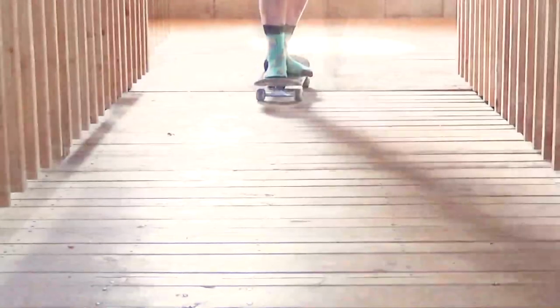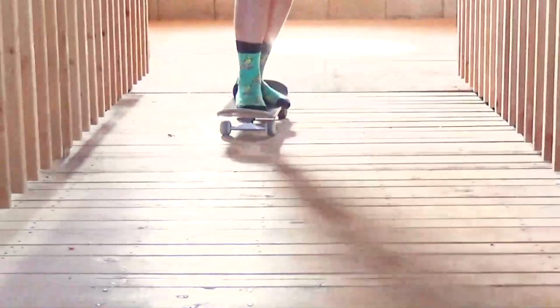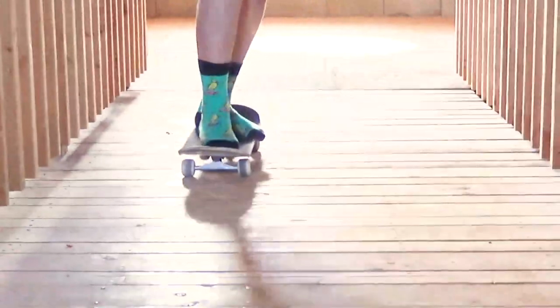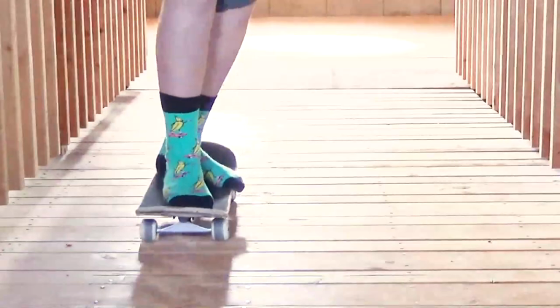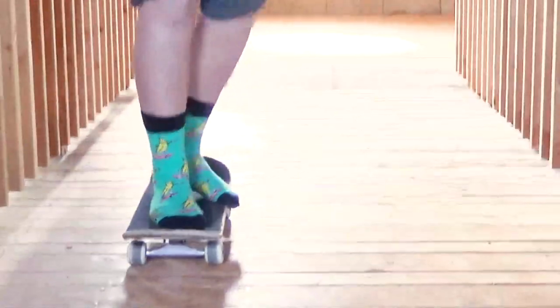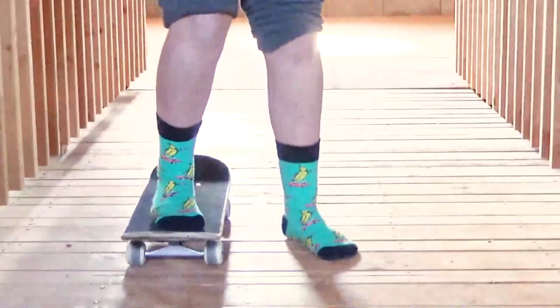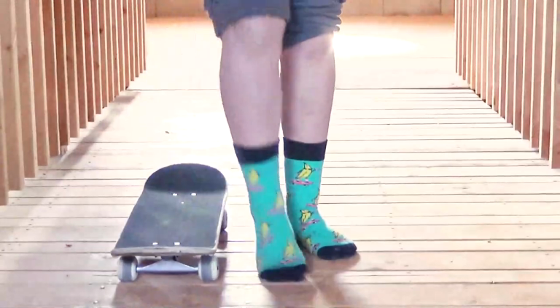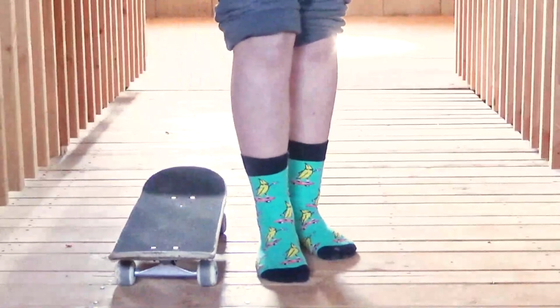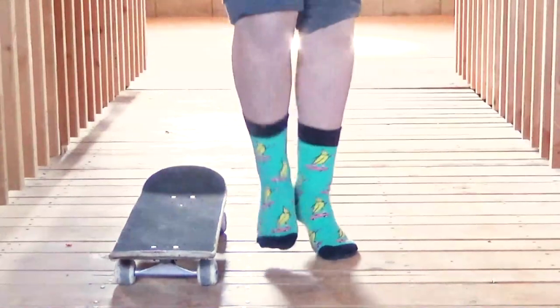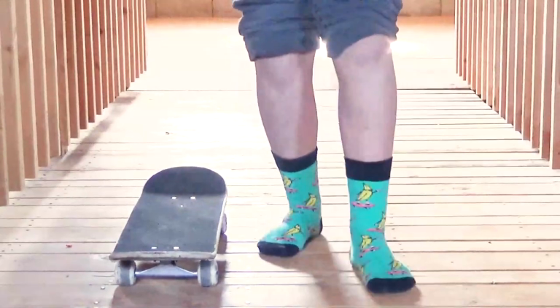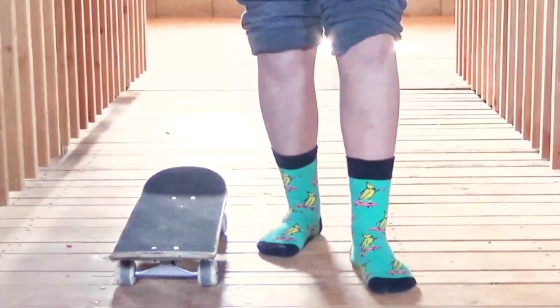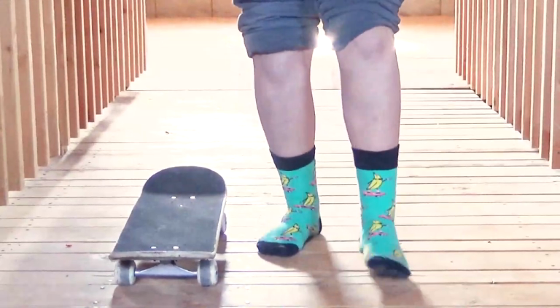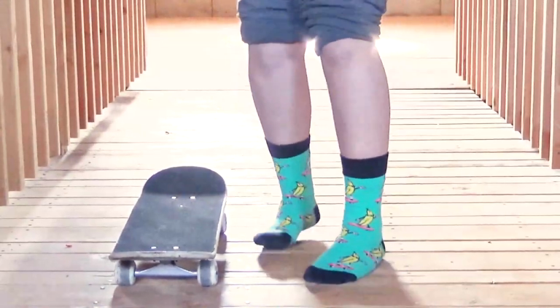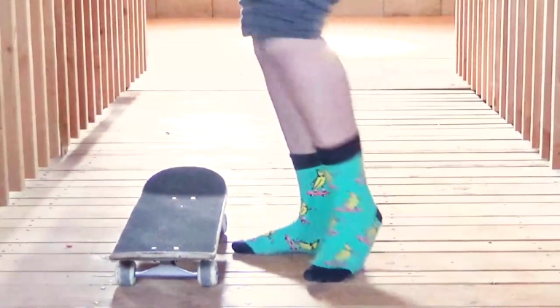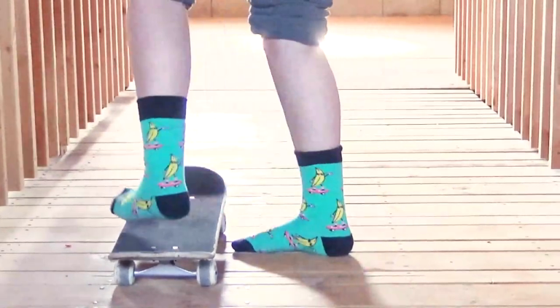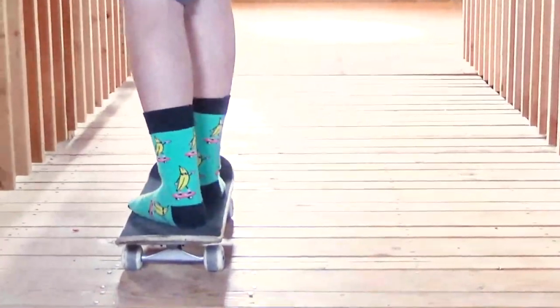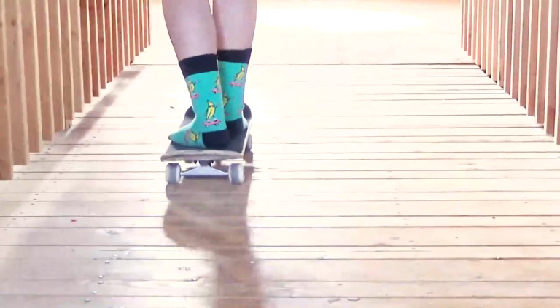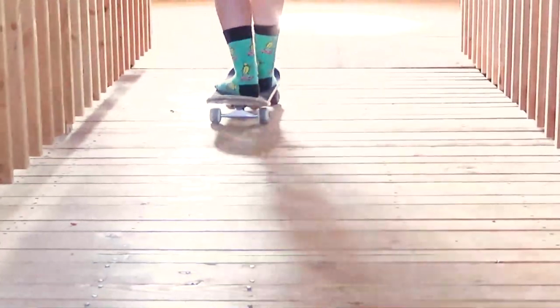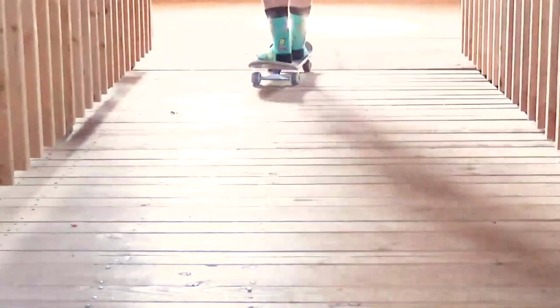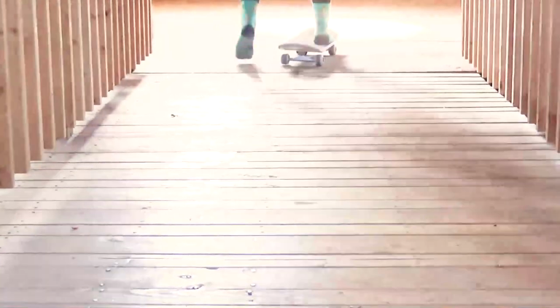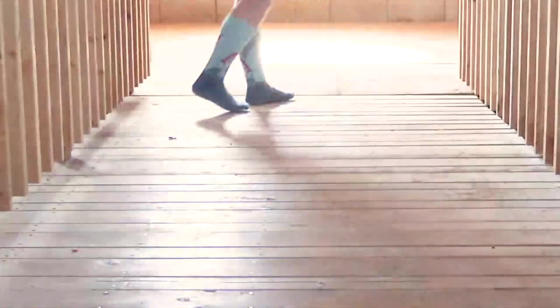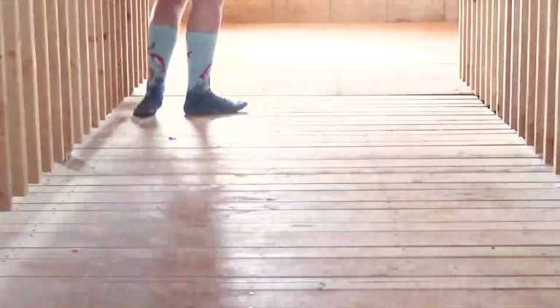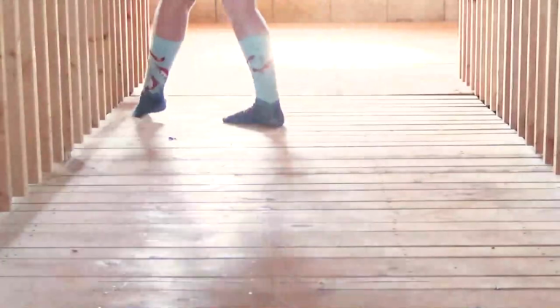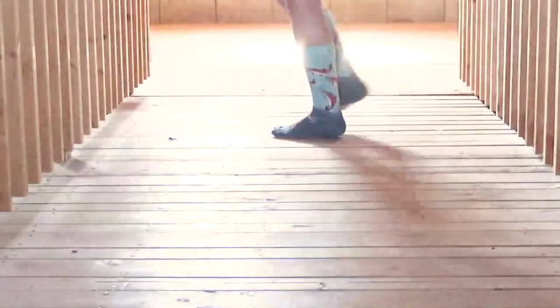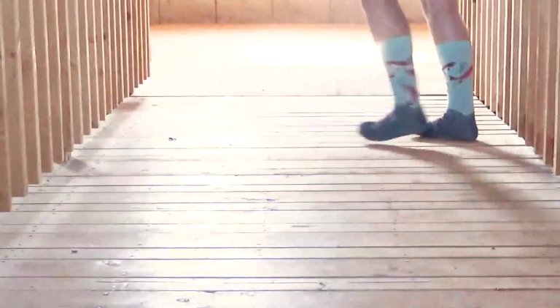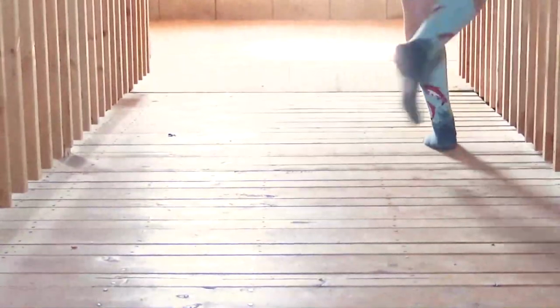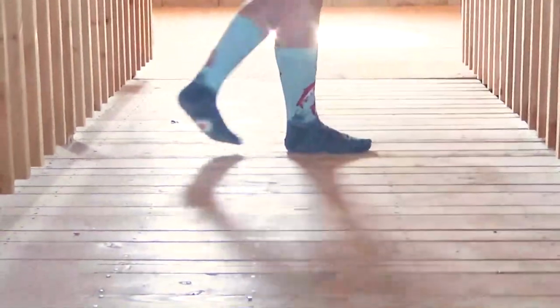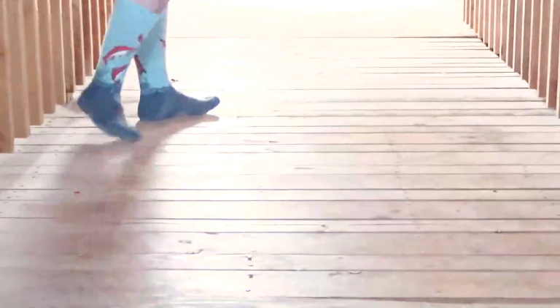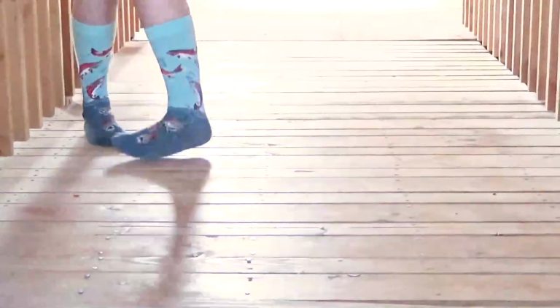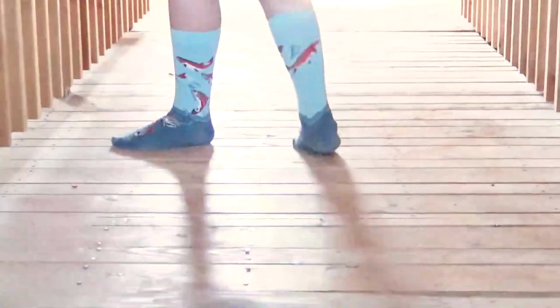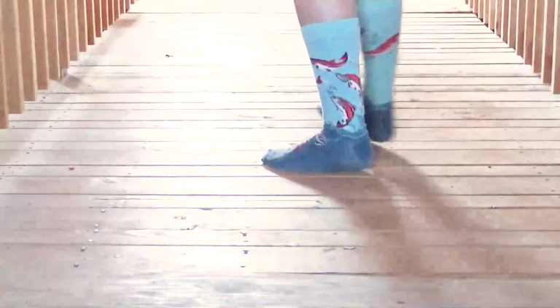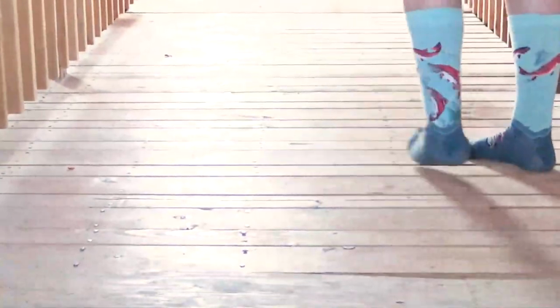We also love these banana socks called Peeling Out. Maybe these Sockeye Salmon Socks will be your lucky socks on your next fishing trip.